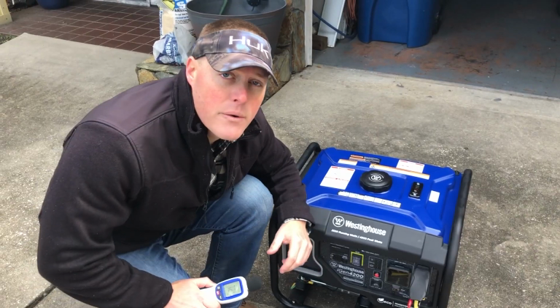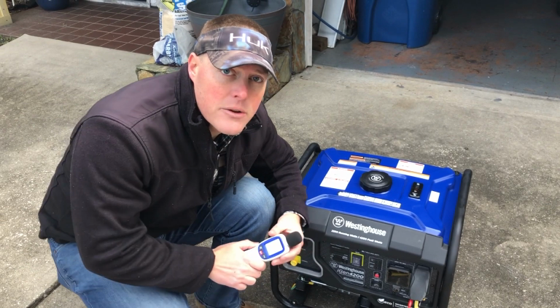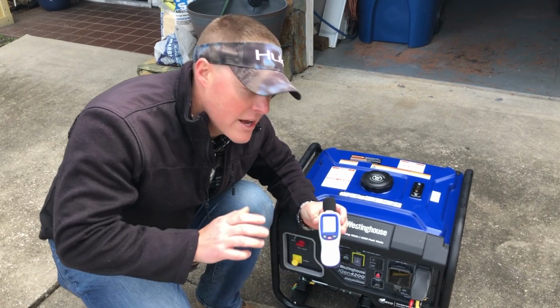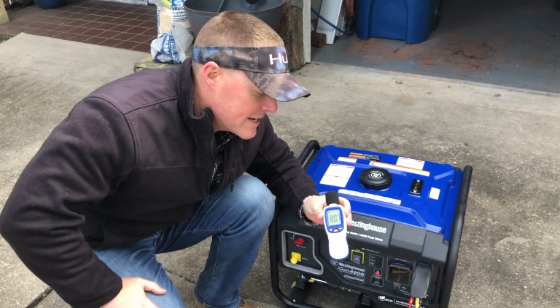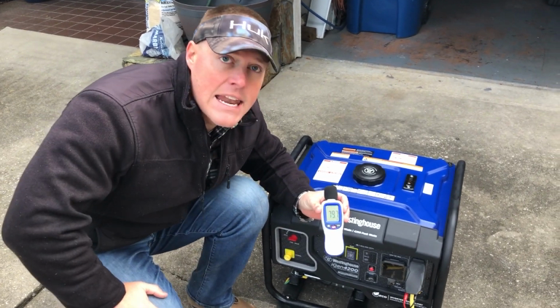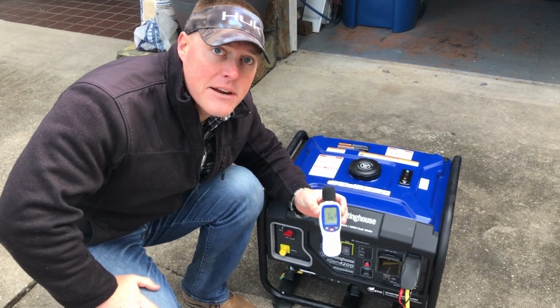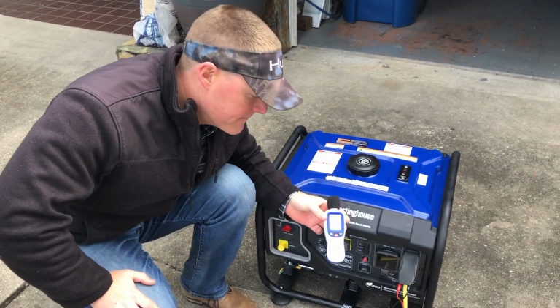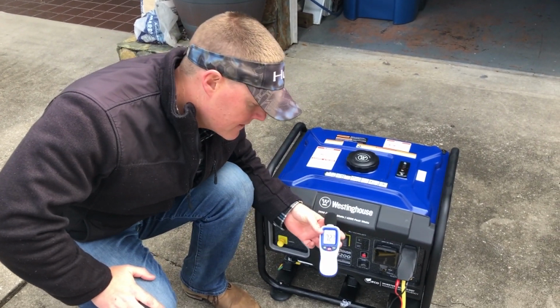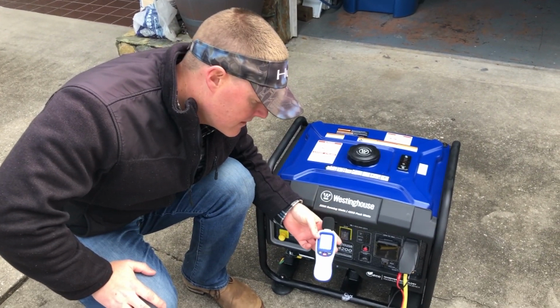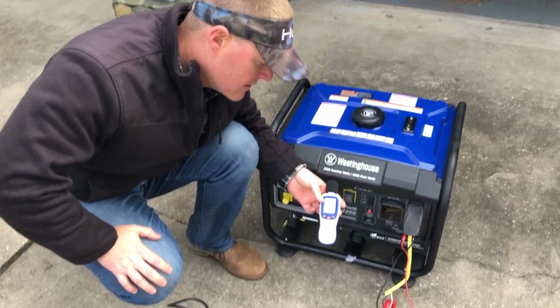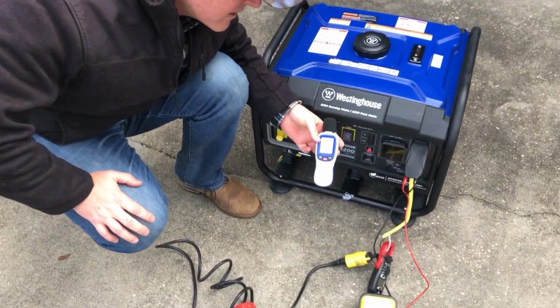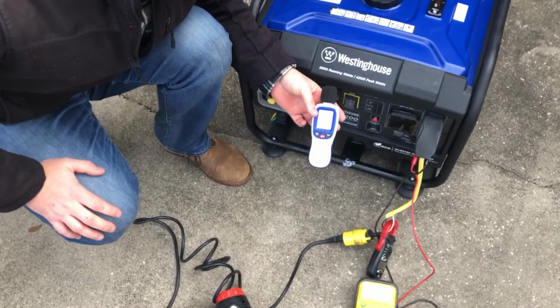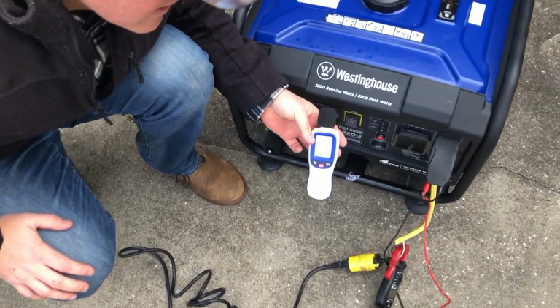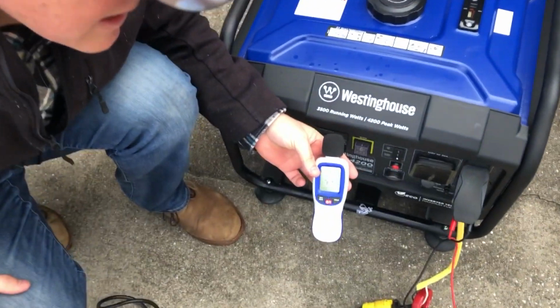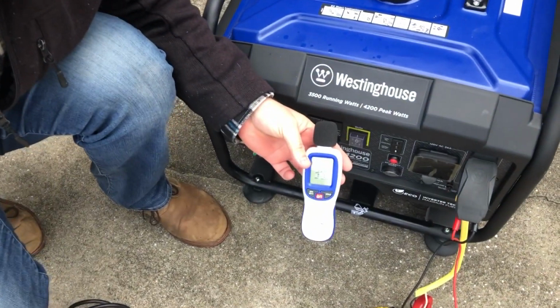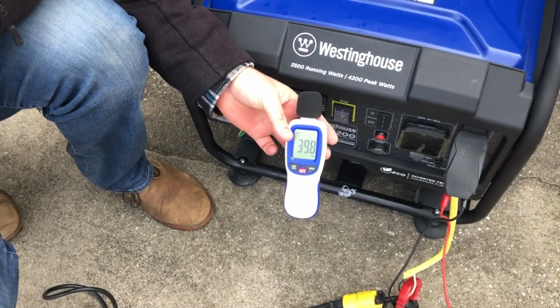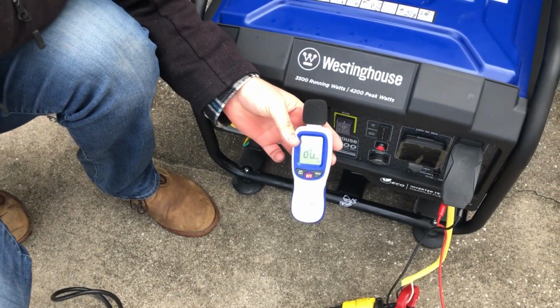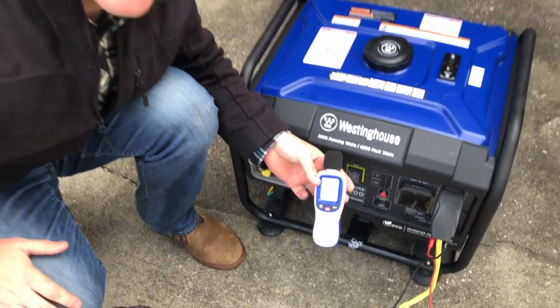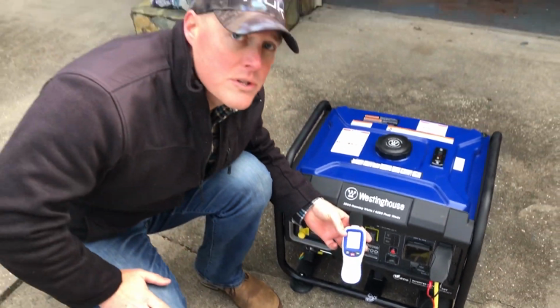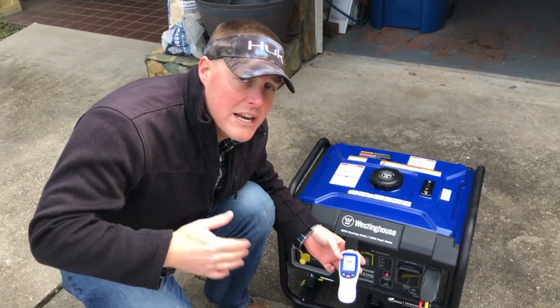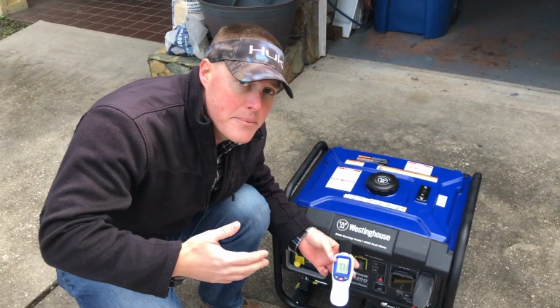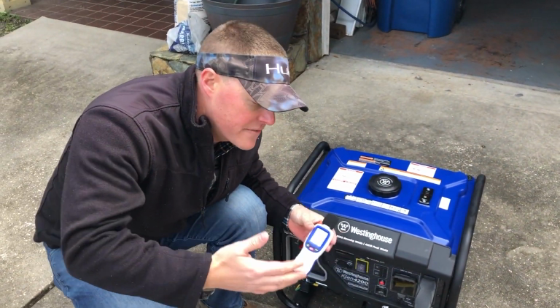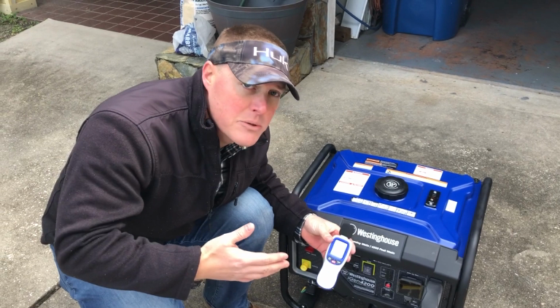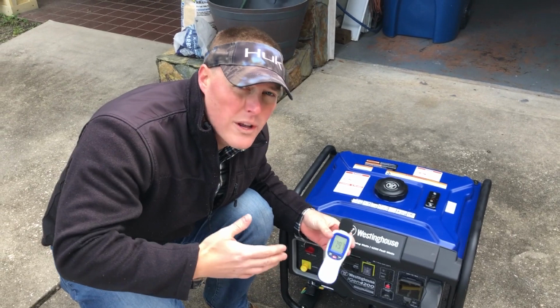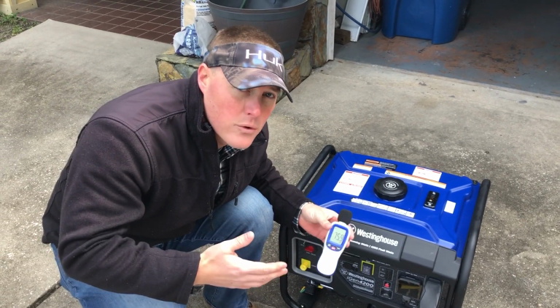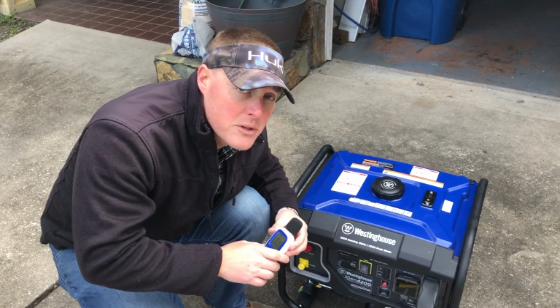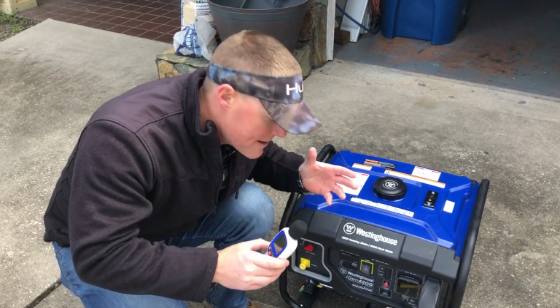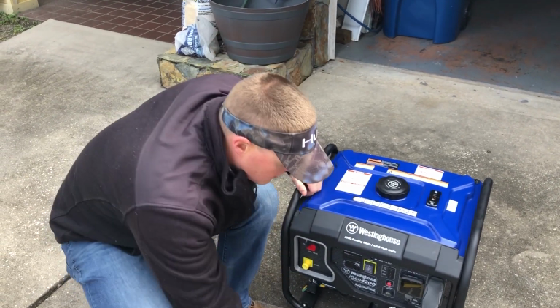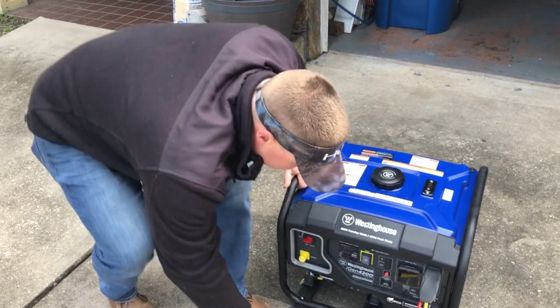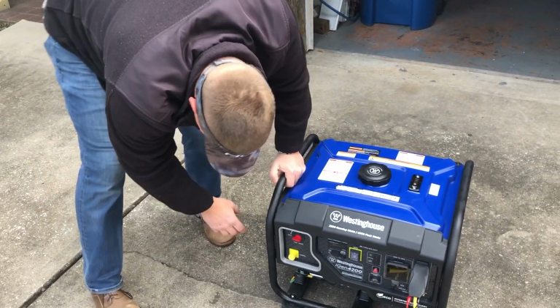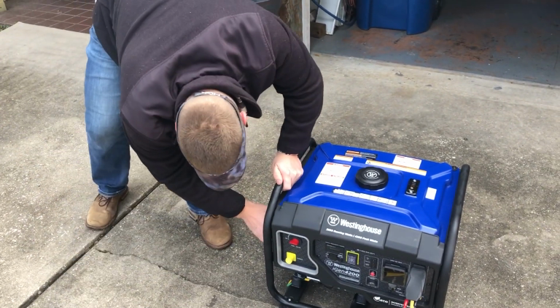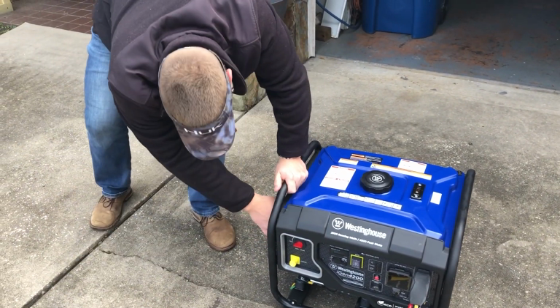Before we get started, we're going to go ahead and get an ambient reading. About 40 decibels — we're getting a little bit of breeze, so it's varying between 40 and 44 decibels ambient. We'll go ahead and fire this up and then get another decibel reading.